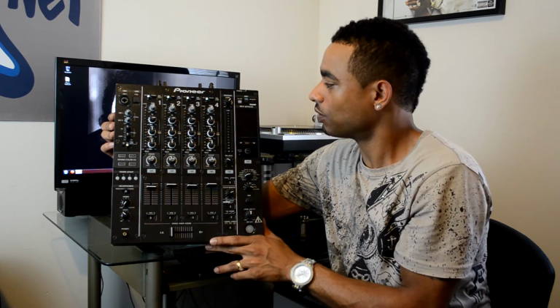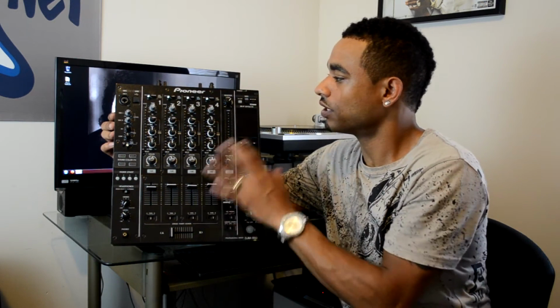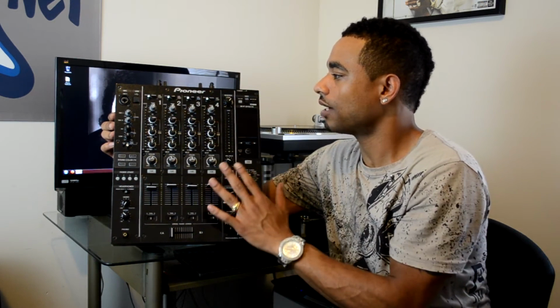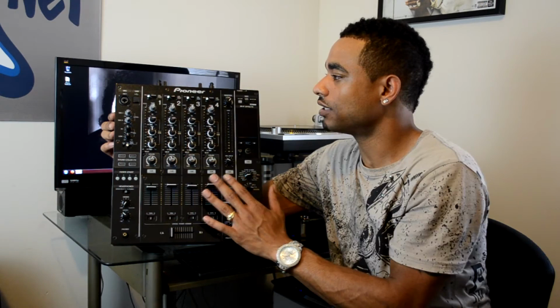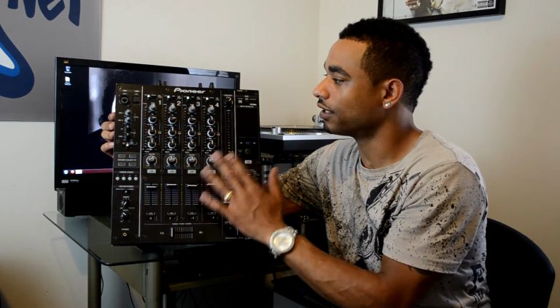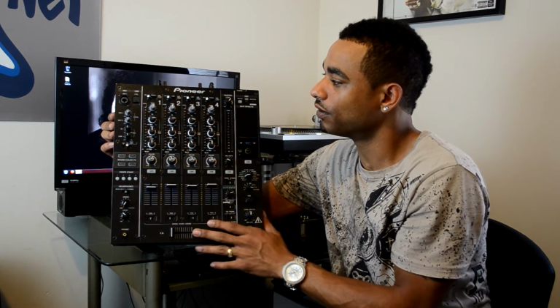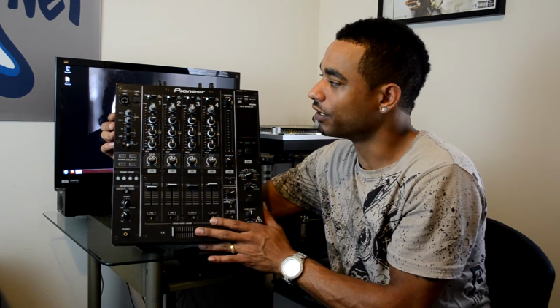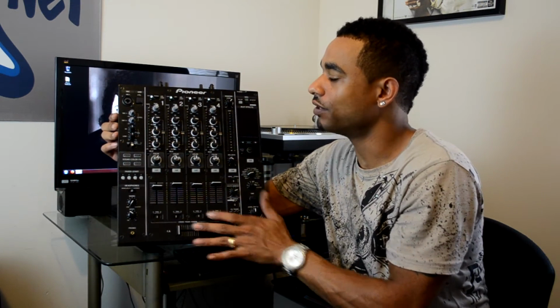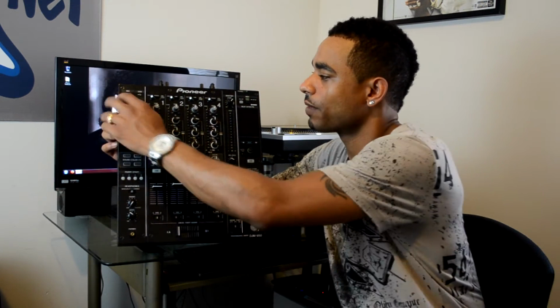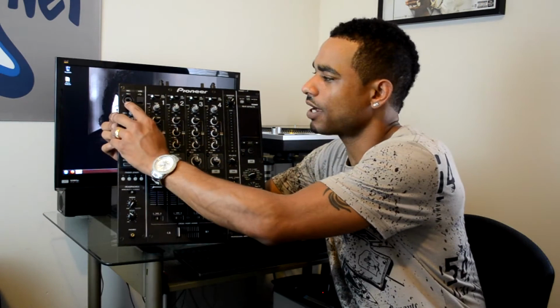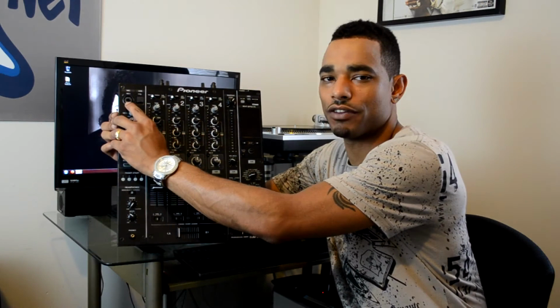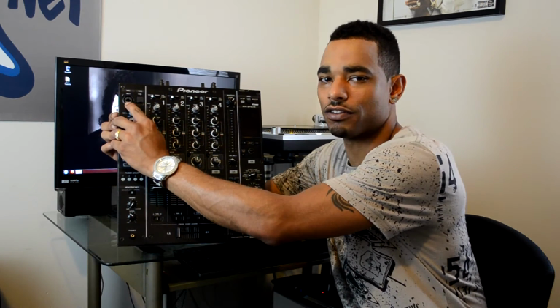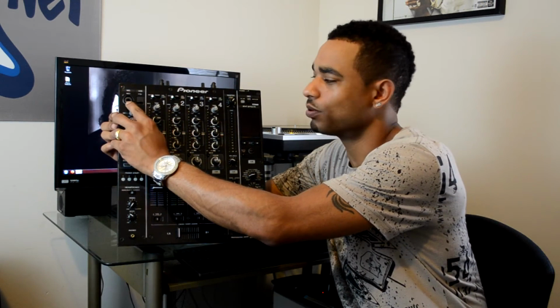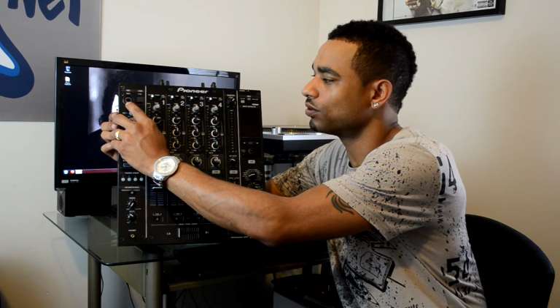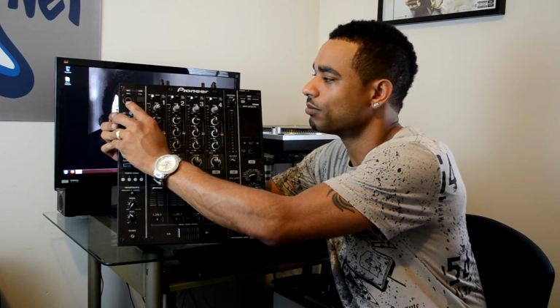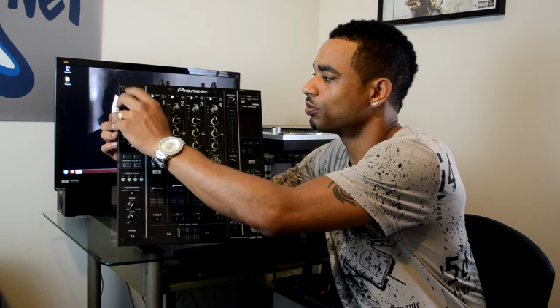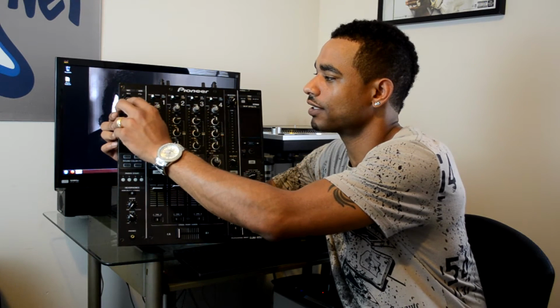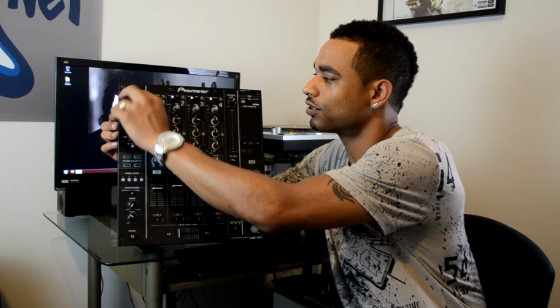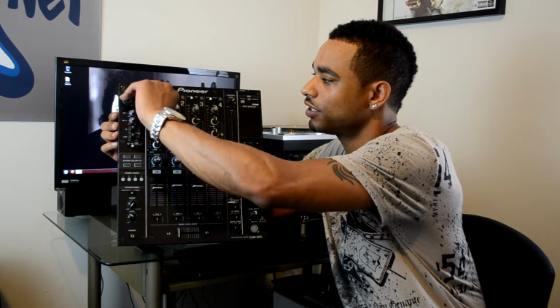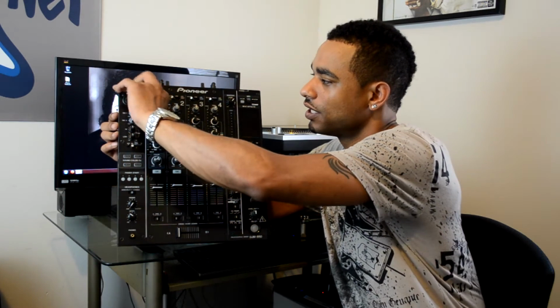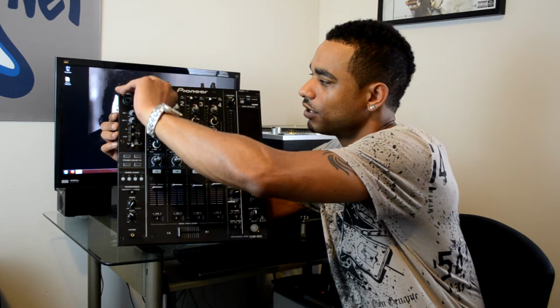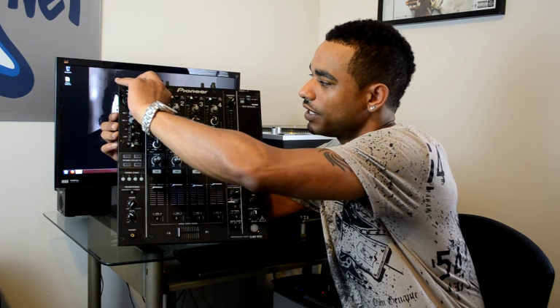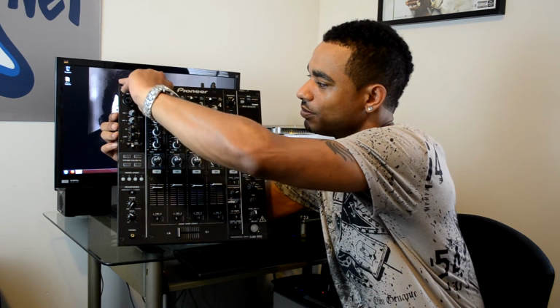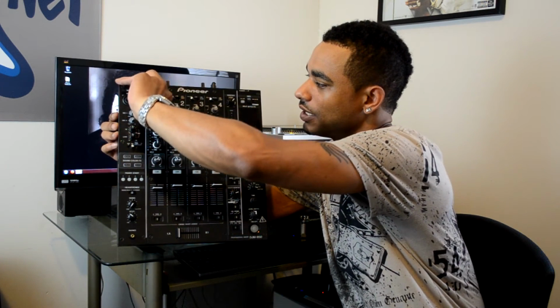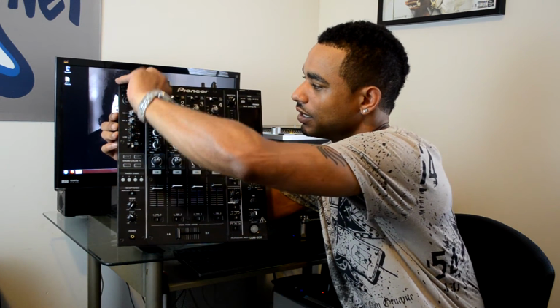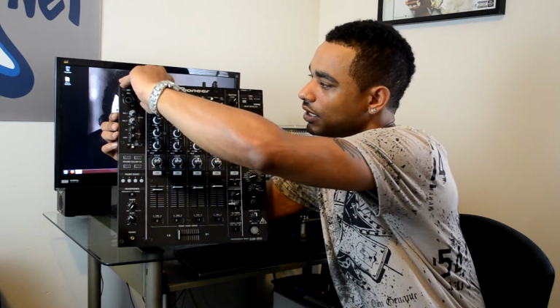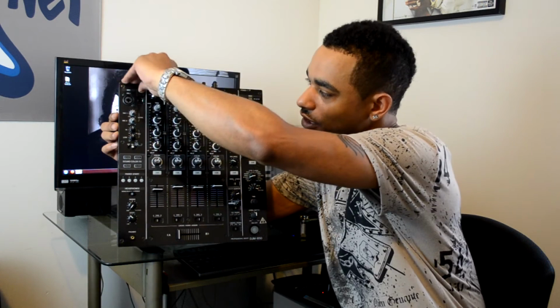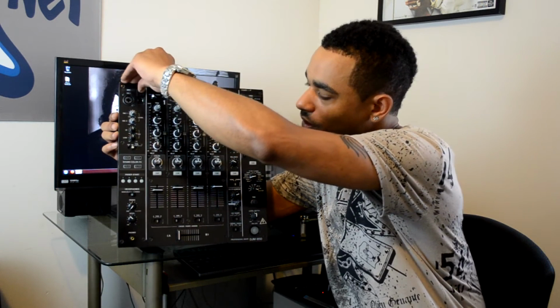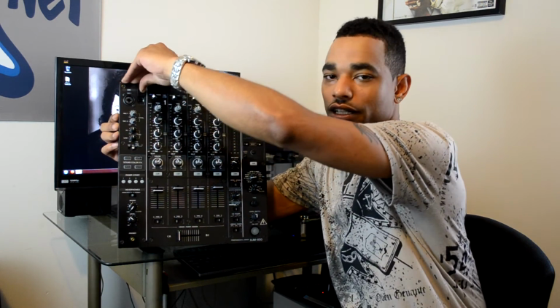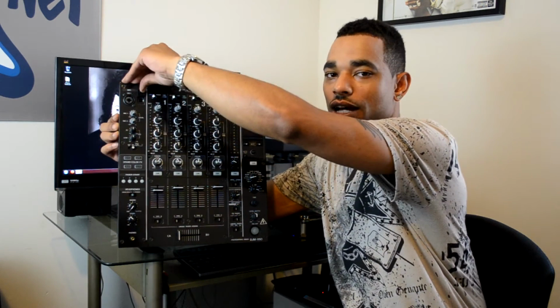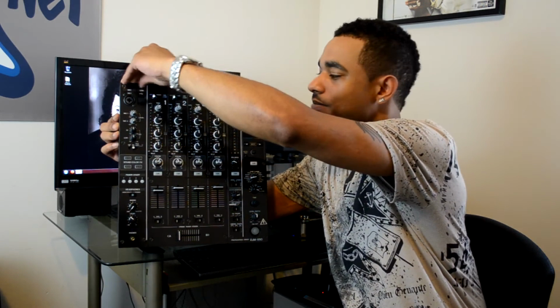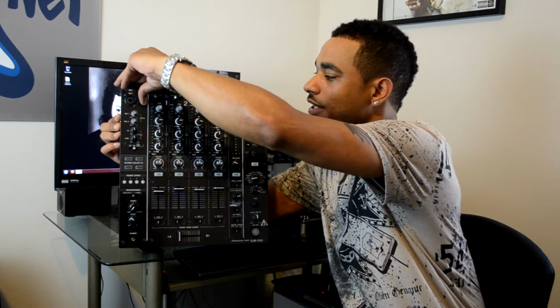We'll go into that in a lot more detail in our full video review. Right up top we have a microphone port — dual purpose, XLR and quarter inch. We also have a USB port here in the top left.